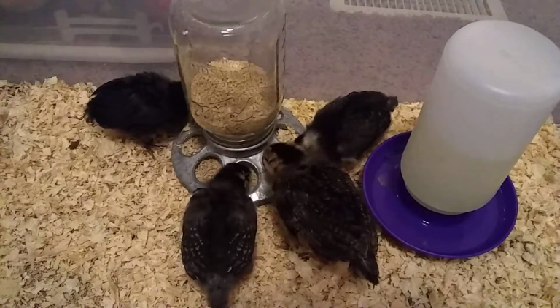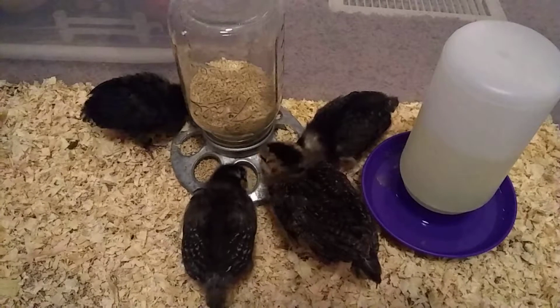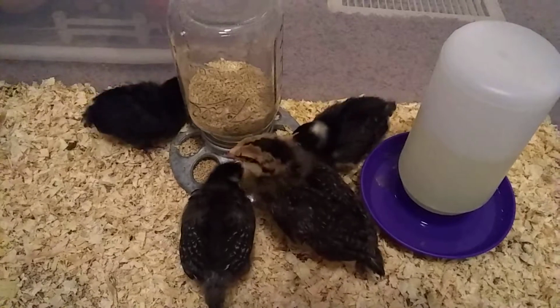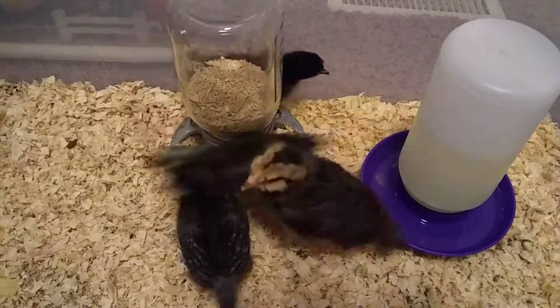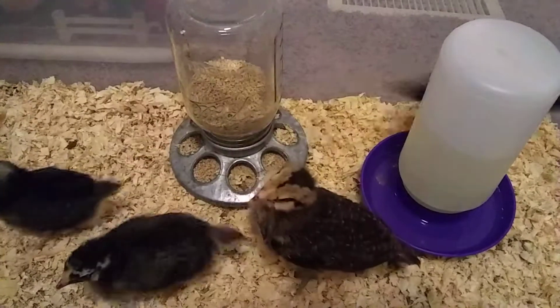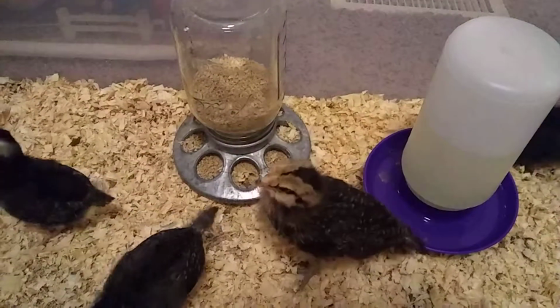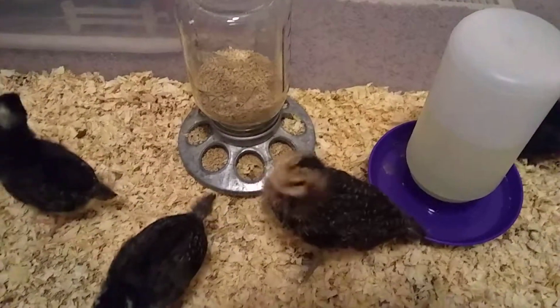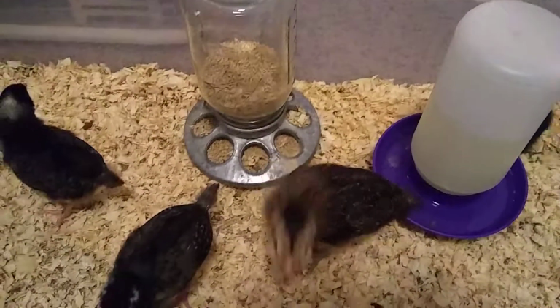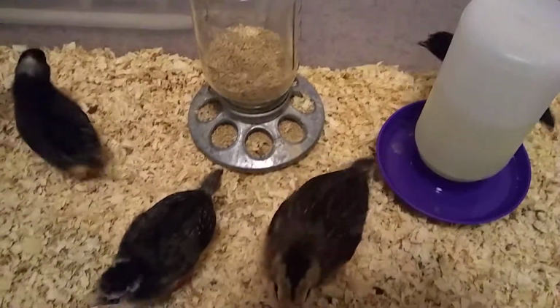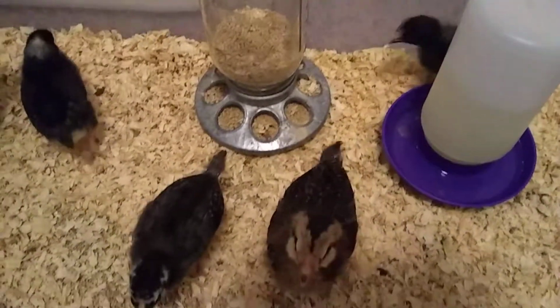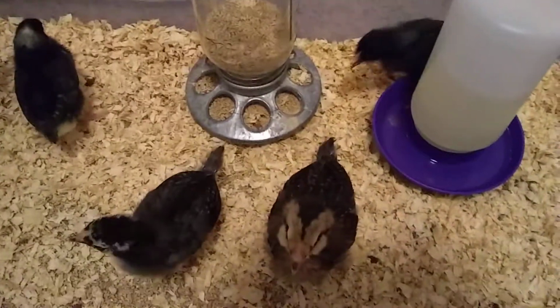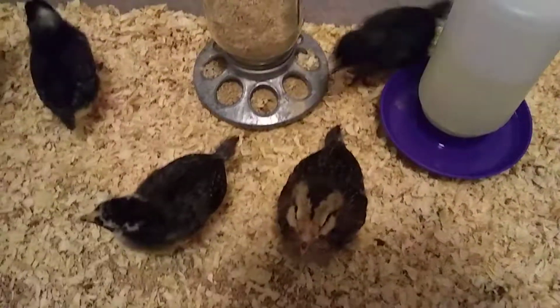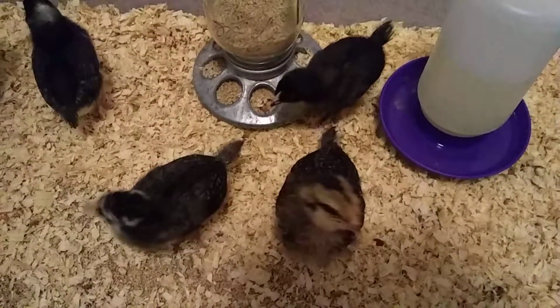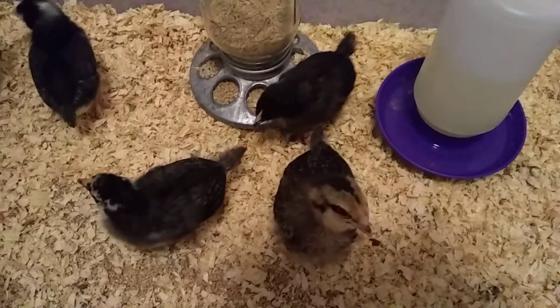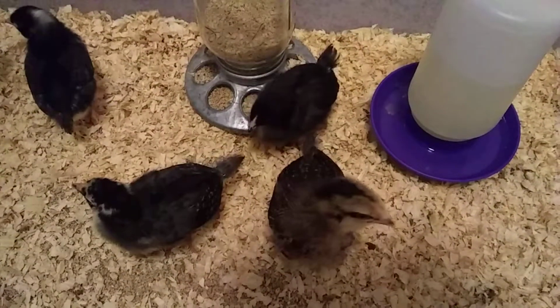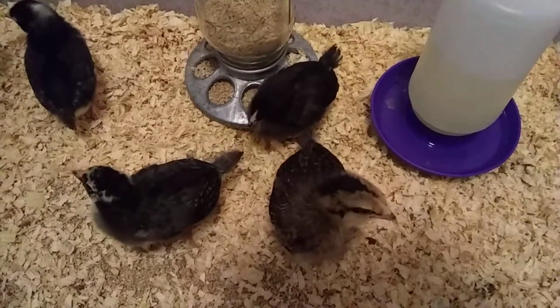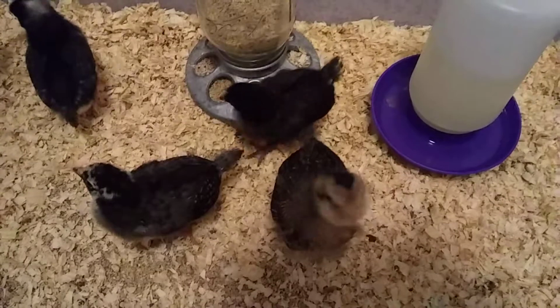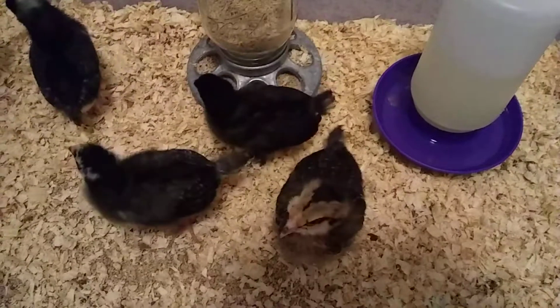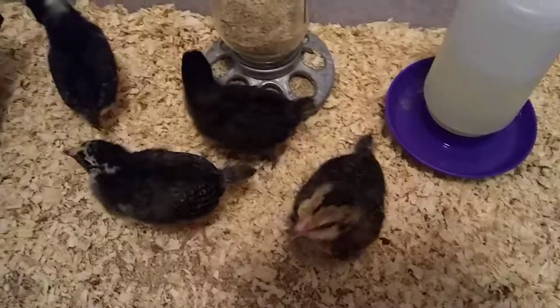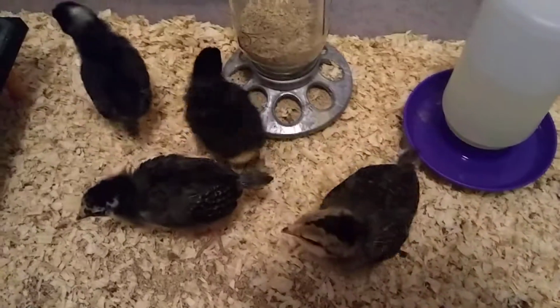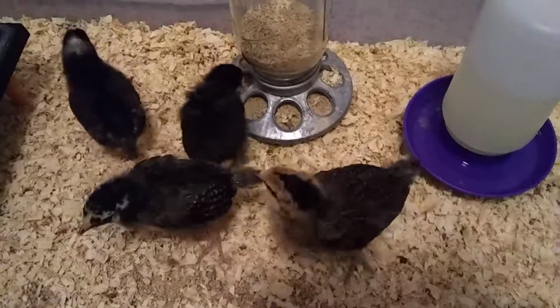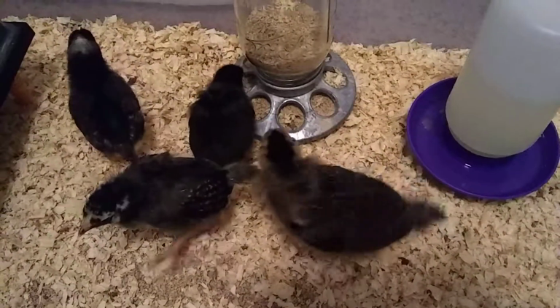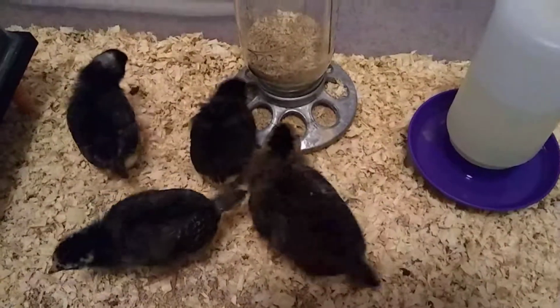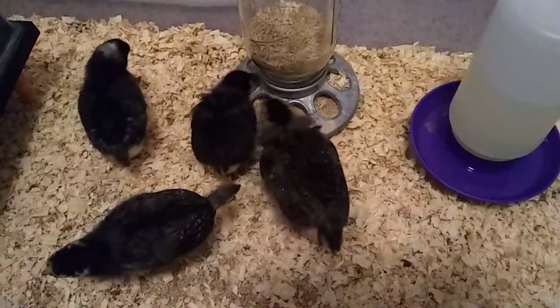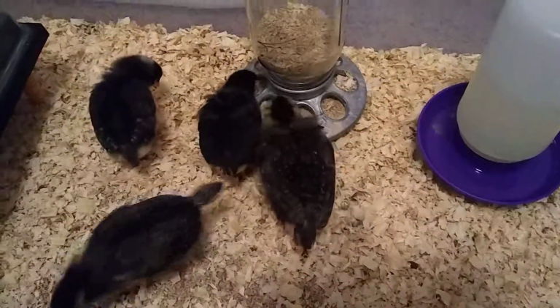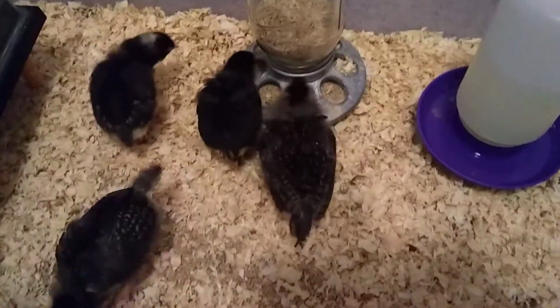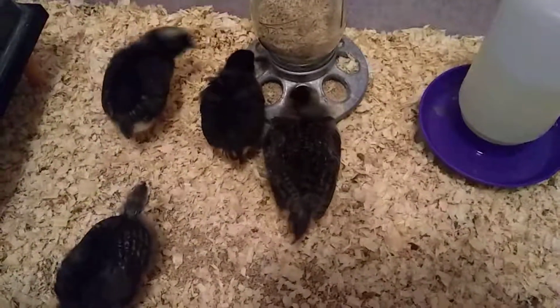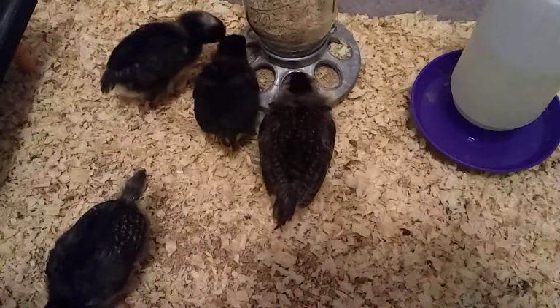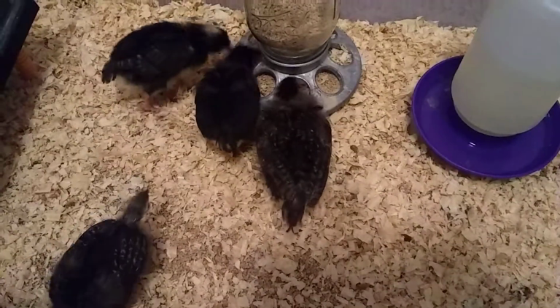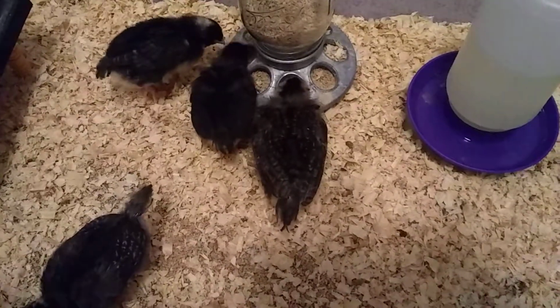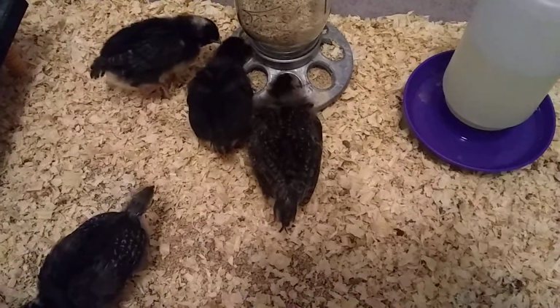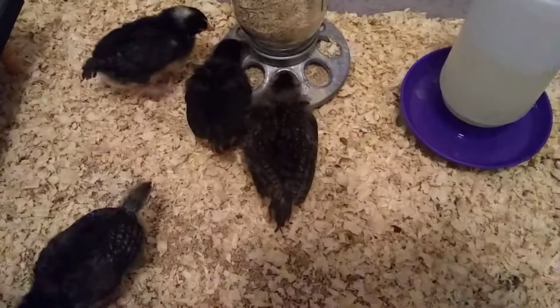These are our first batch of baby chicks we are raising and they are about 11 days old. We've had them for nine days.